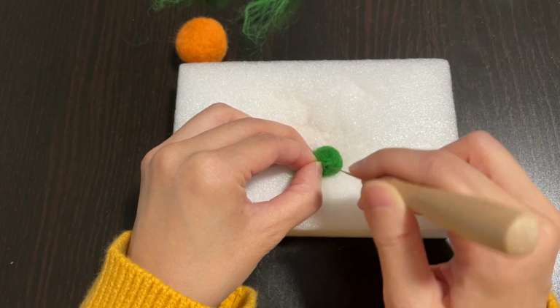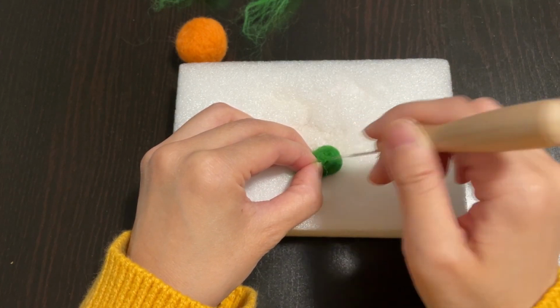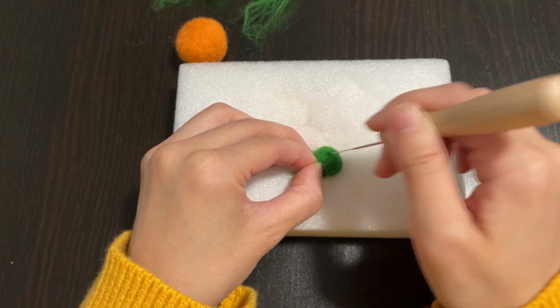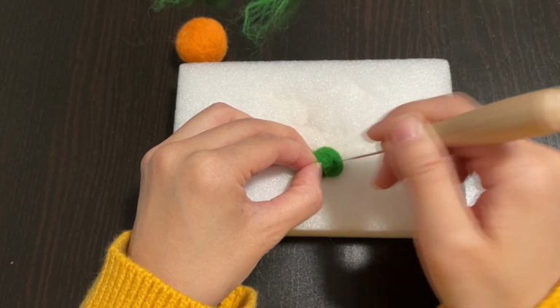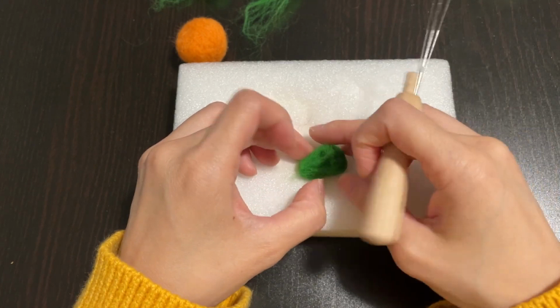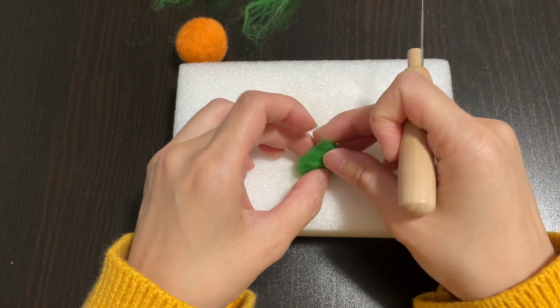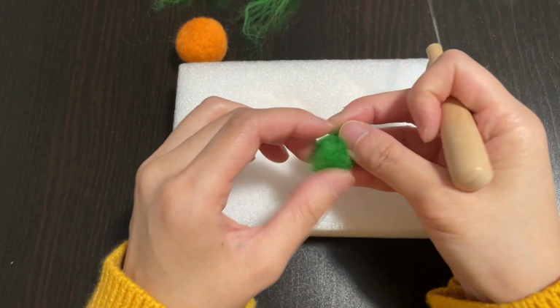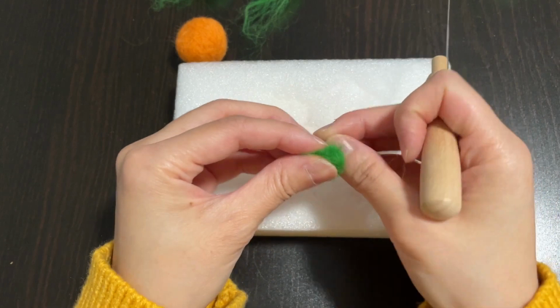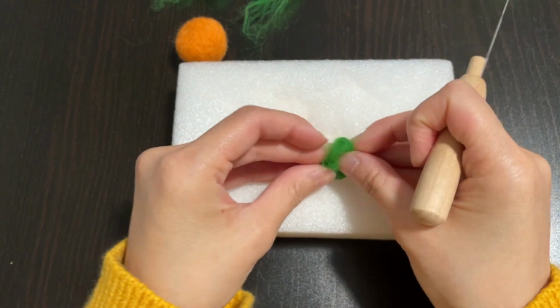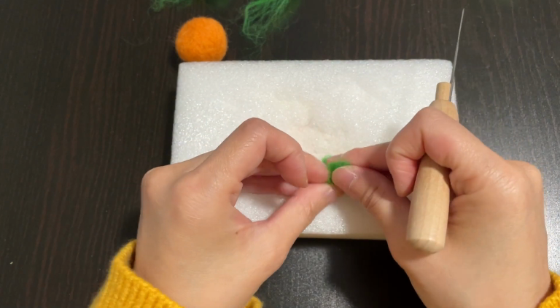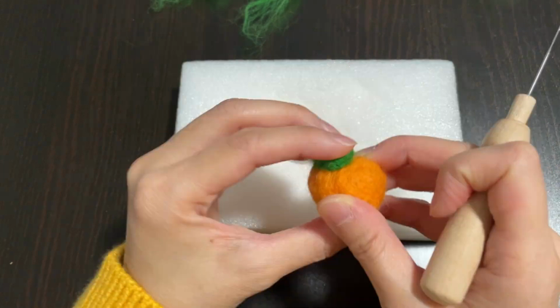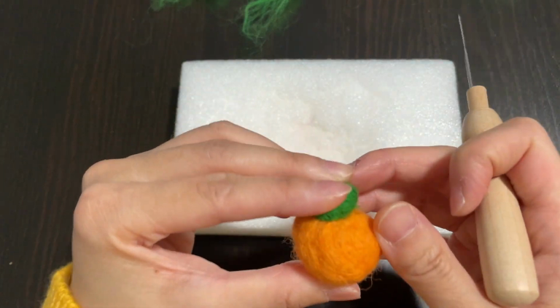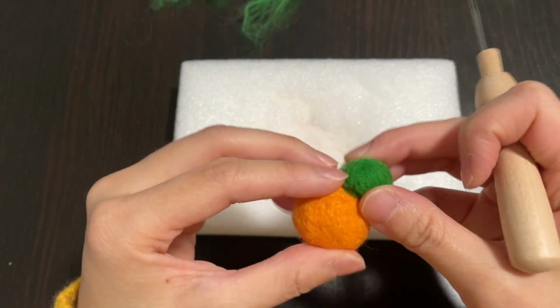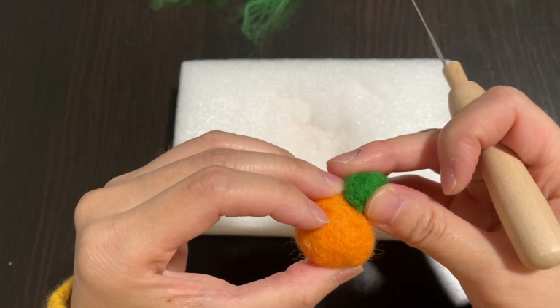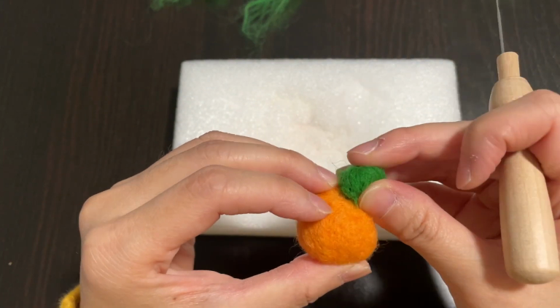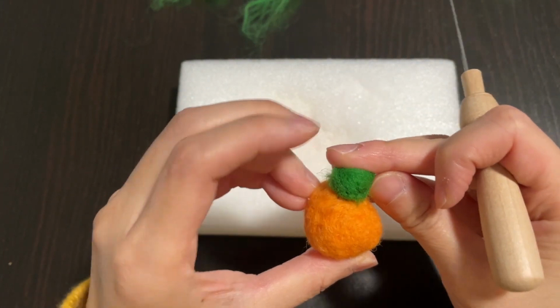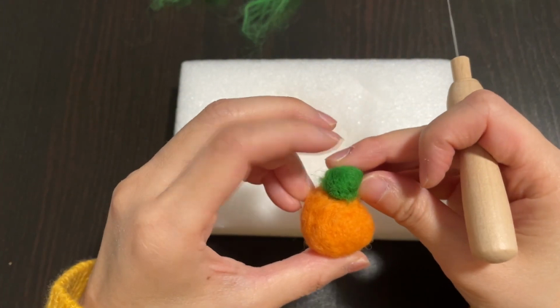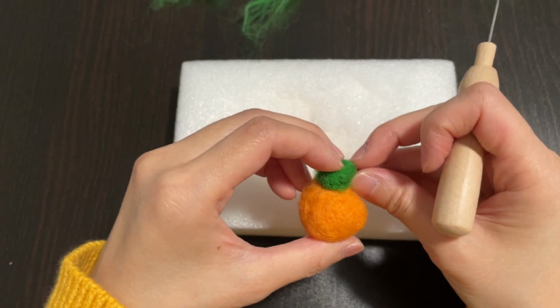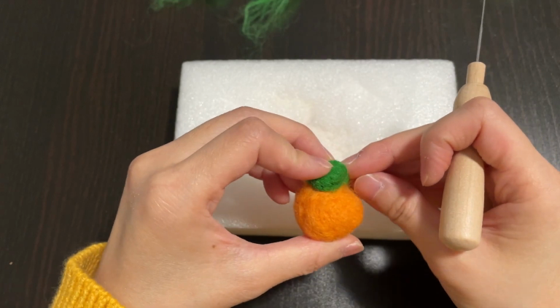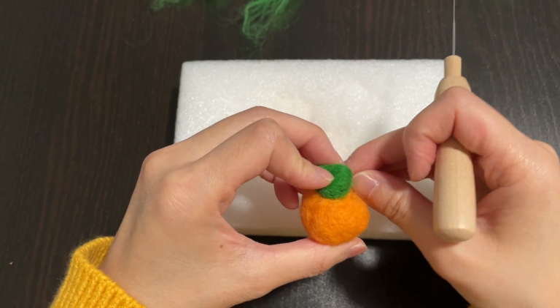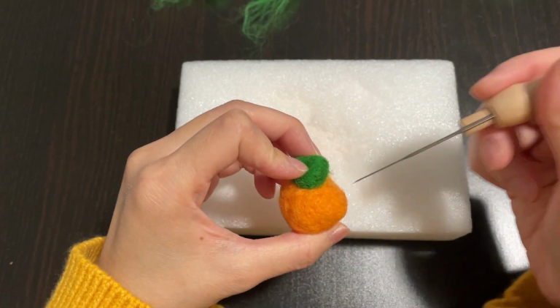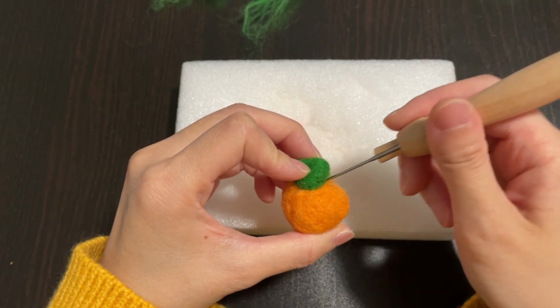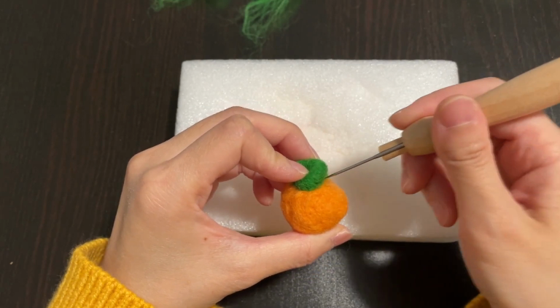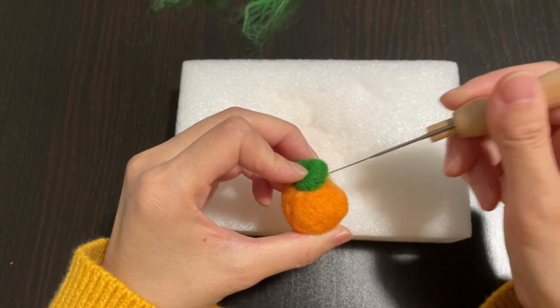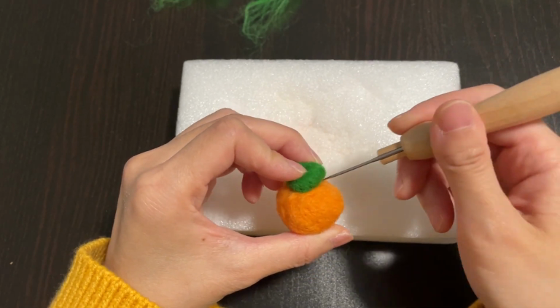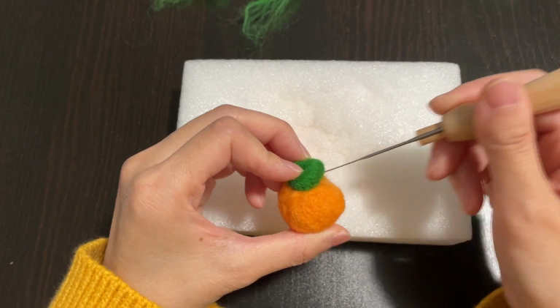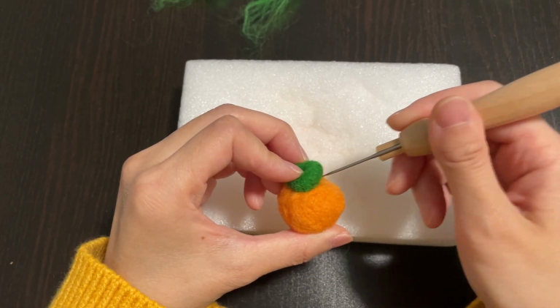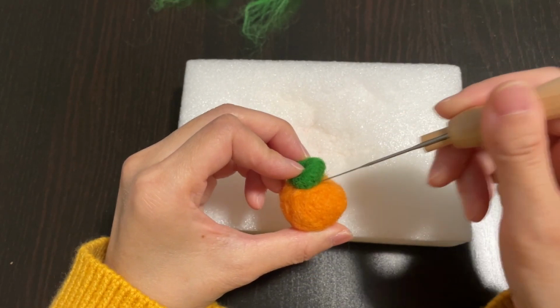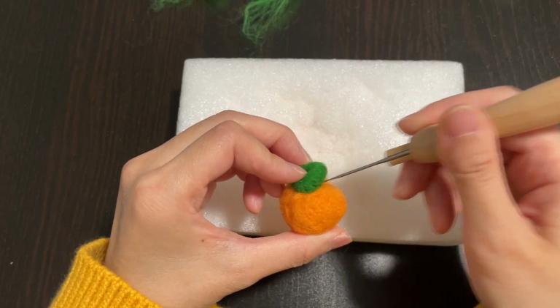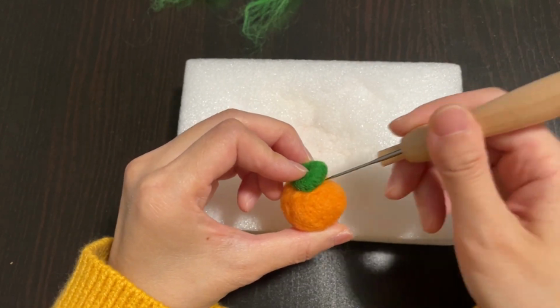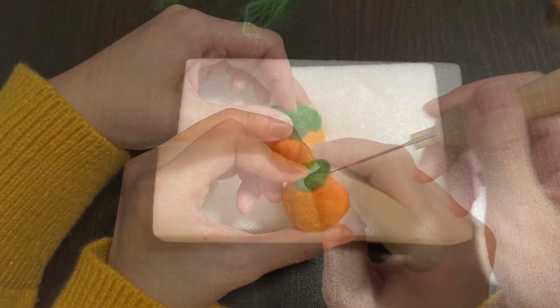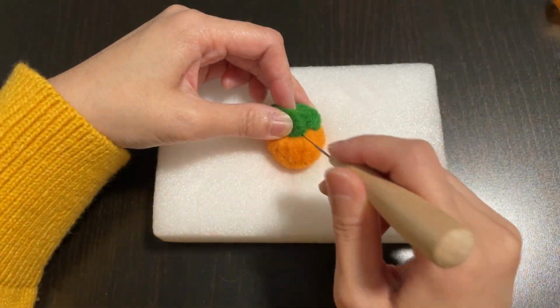Don't felt the foot too tightly yet, because you still need some wool to attach it to the body. Do the same thing with the other foot, and then attach that to the body as well.